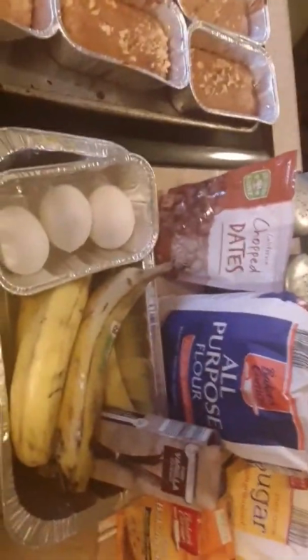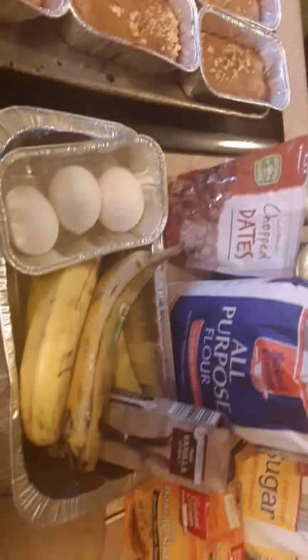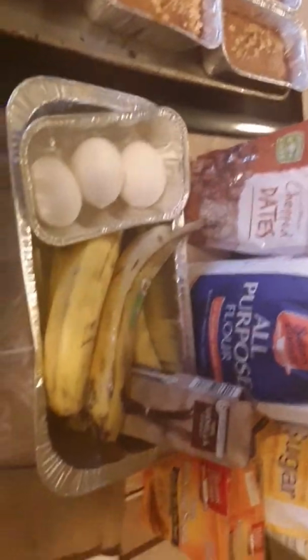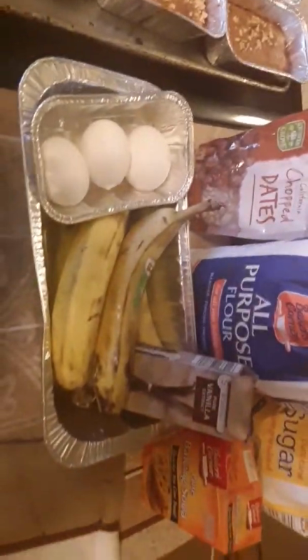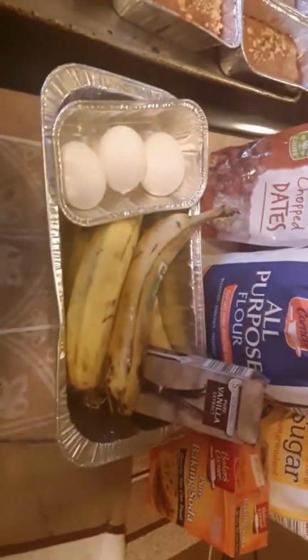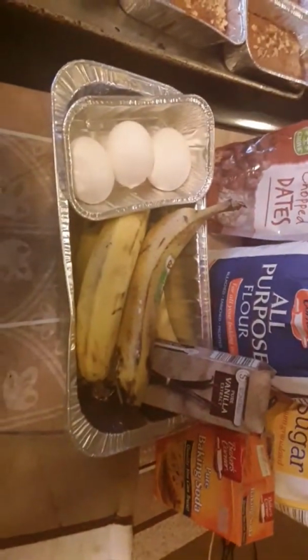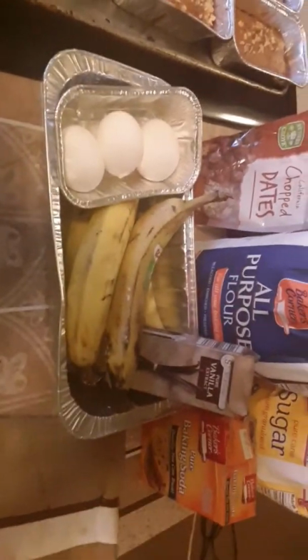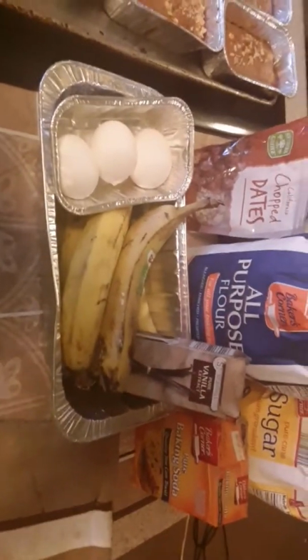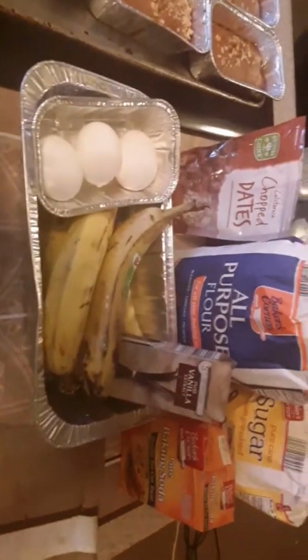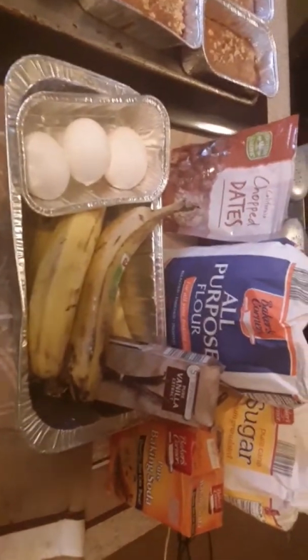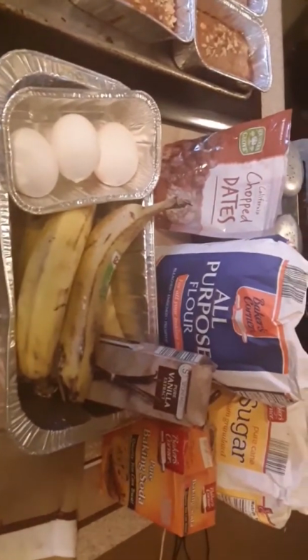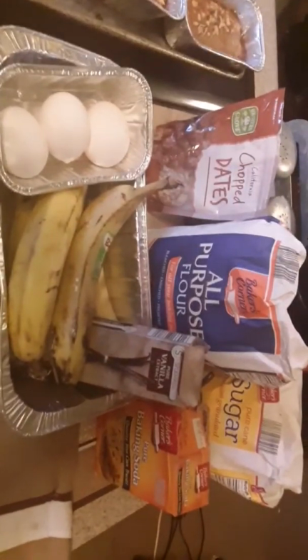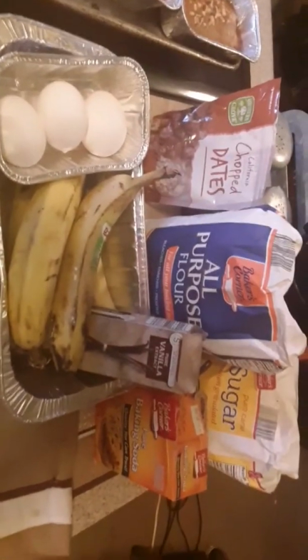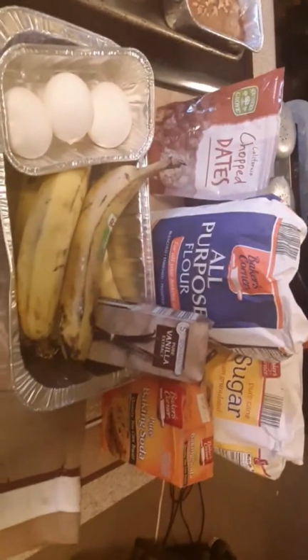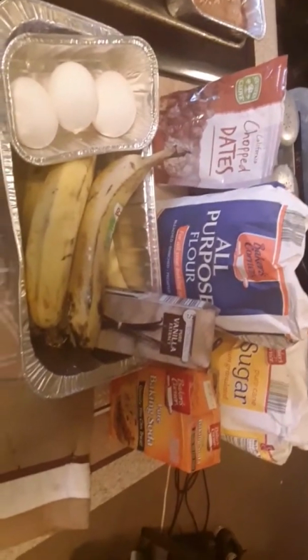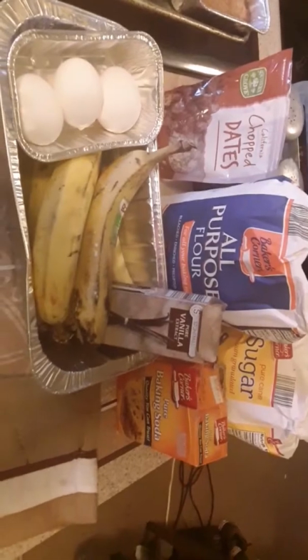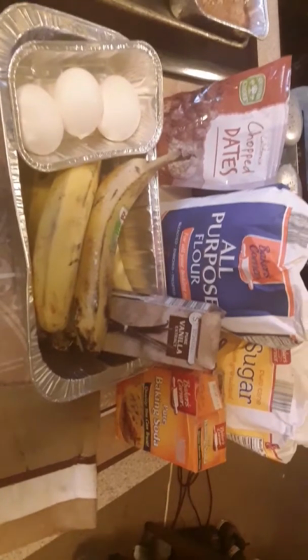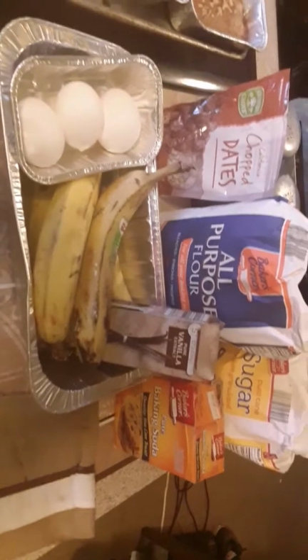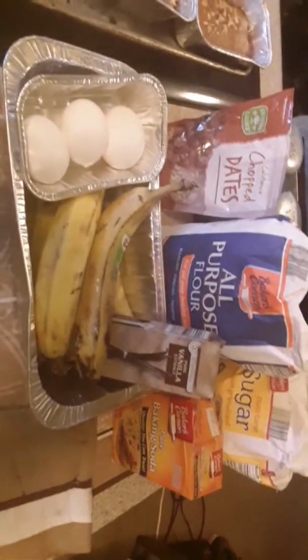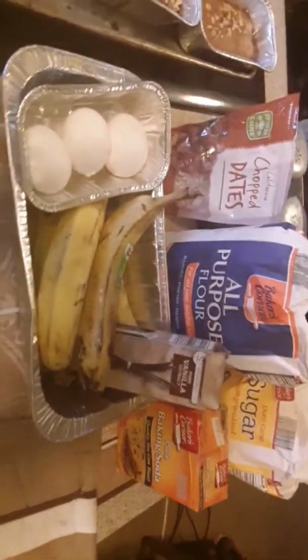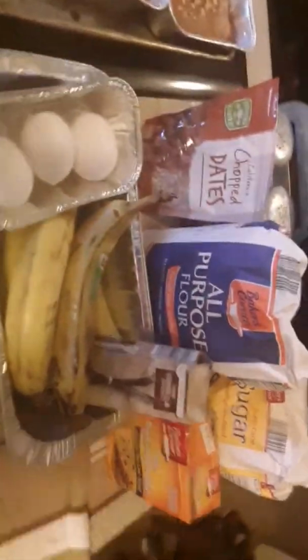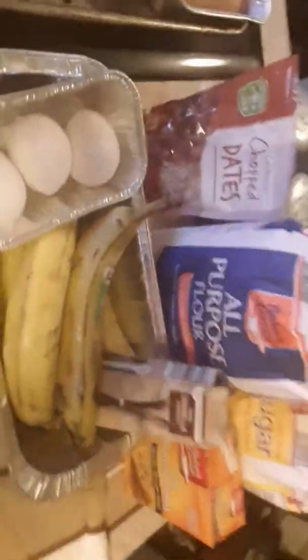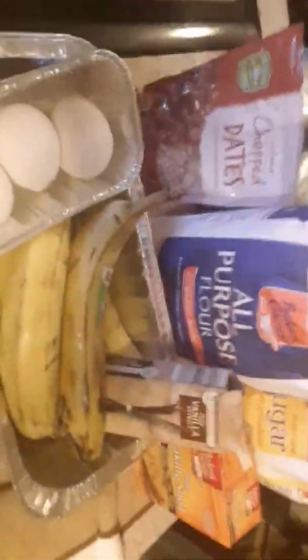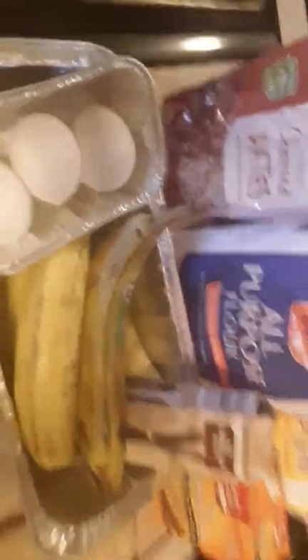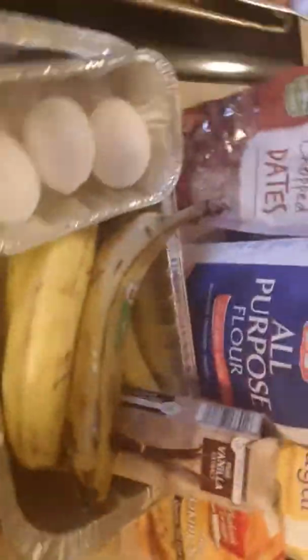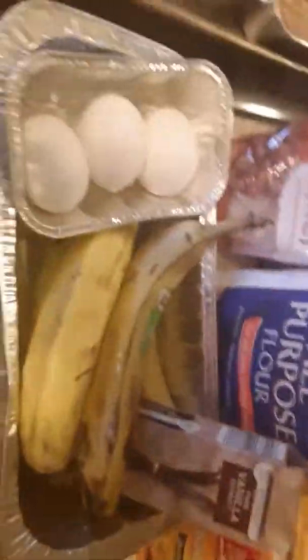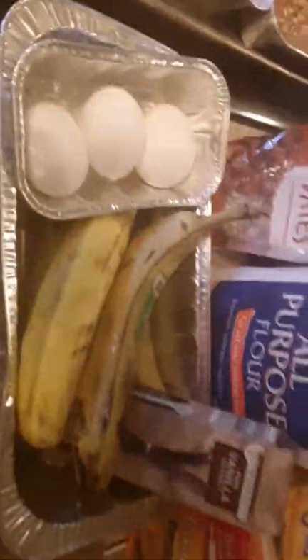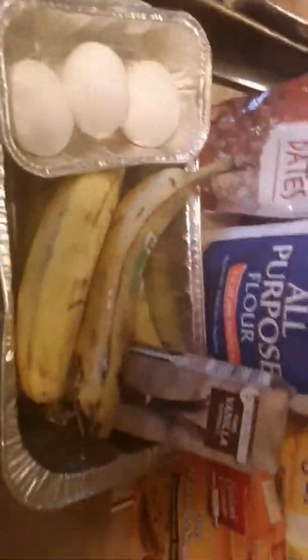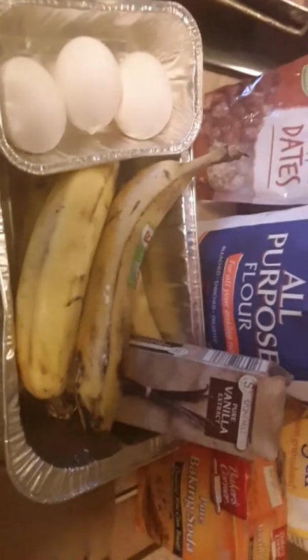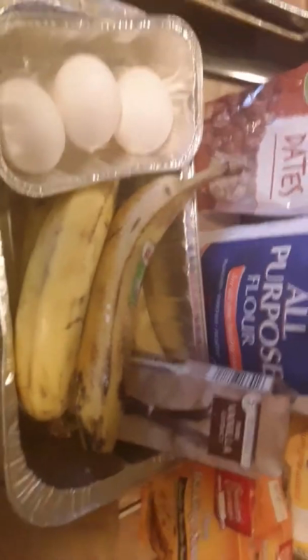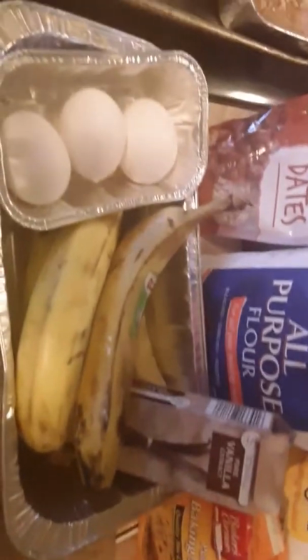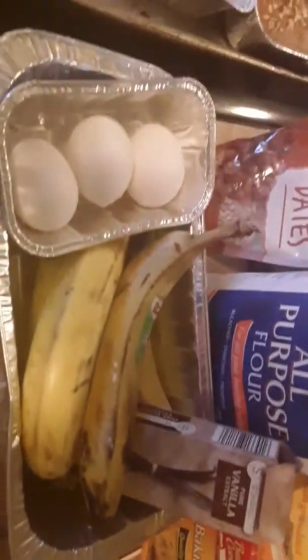No flies won't get on it while it's cooling. They trying to run in because of the weather changing. But that's what Auntie Mama been doing today, y'all — been in here making banana bread from scratch.